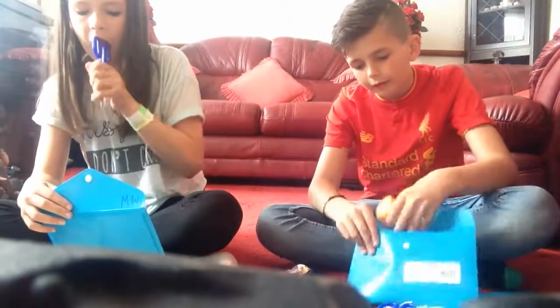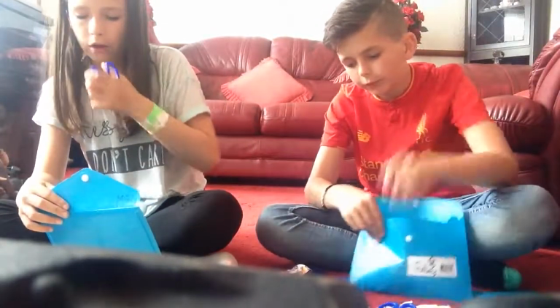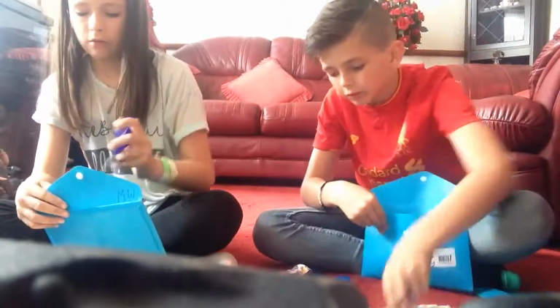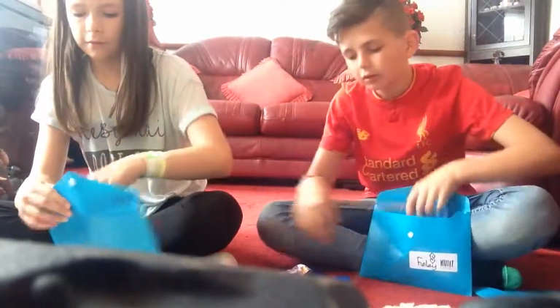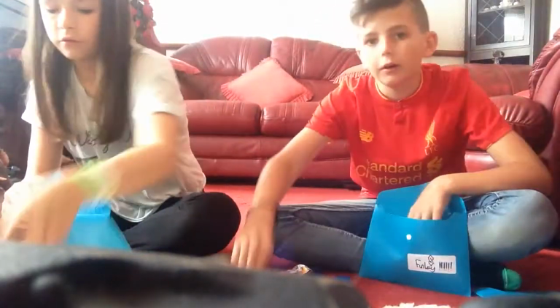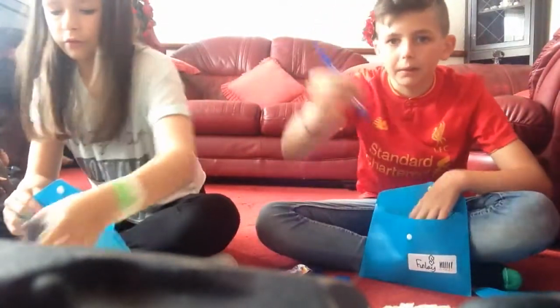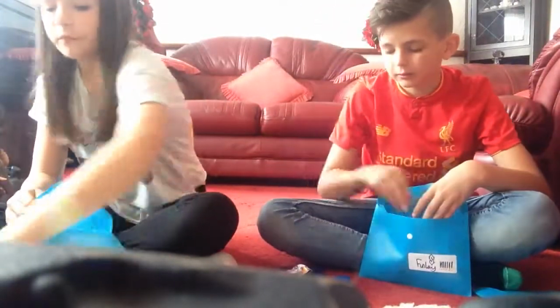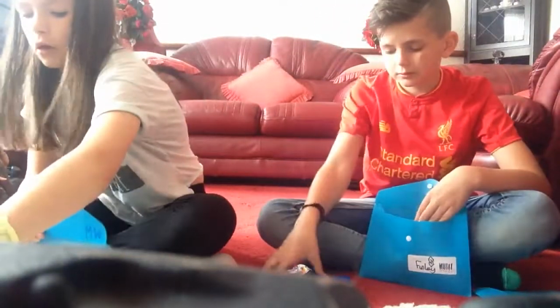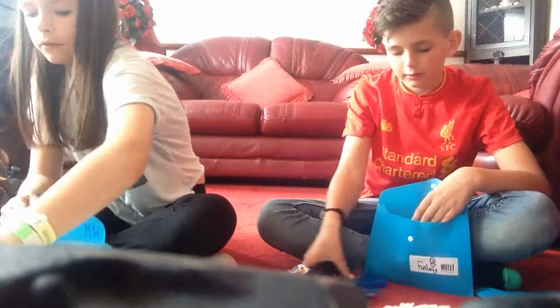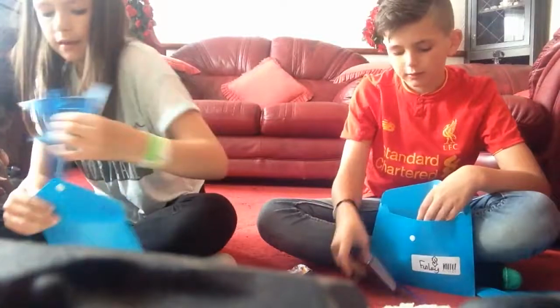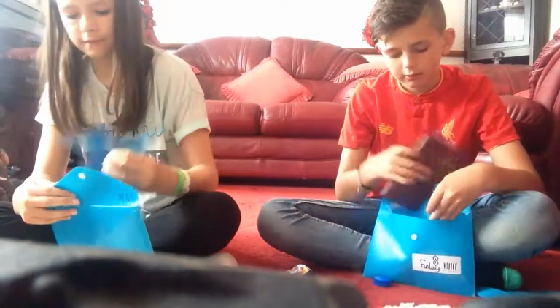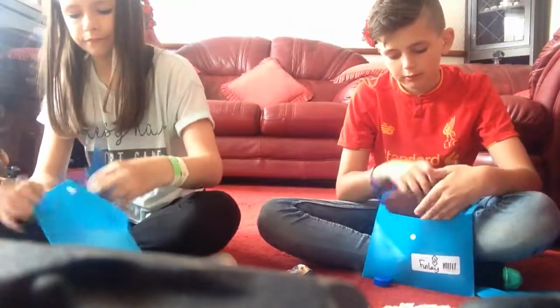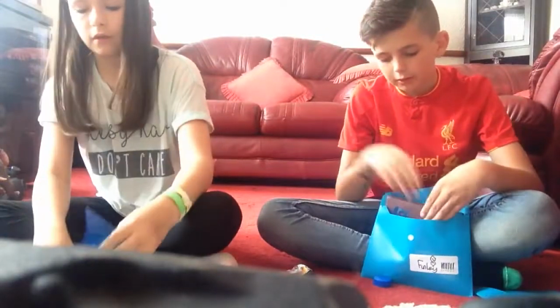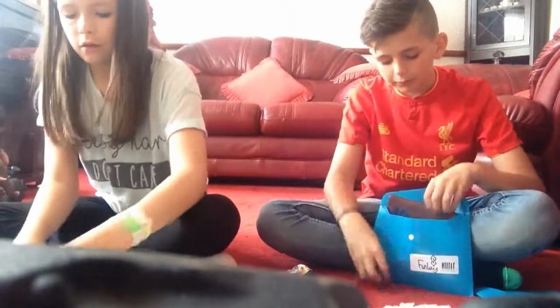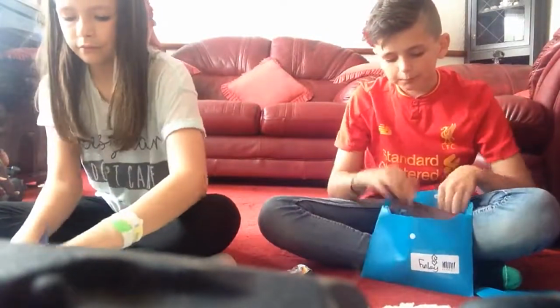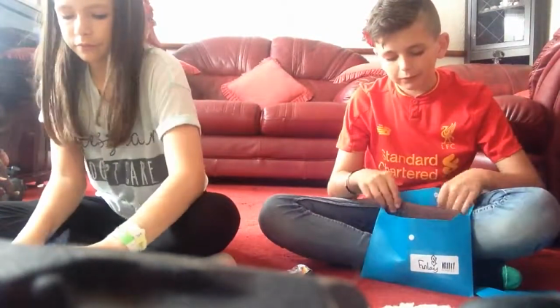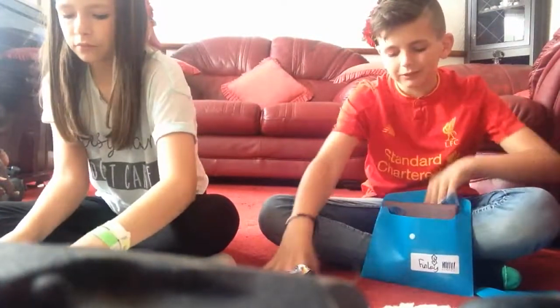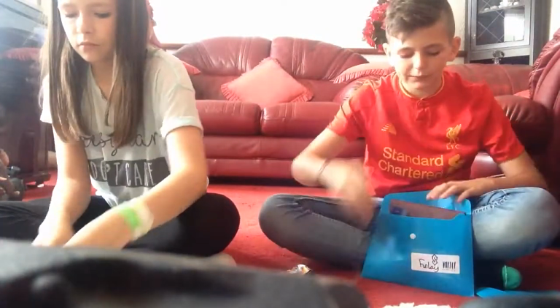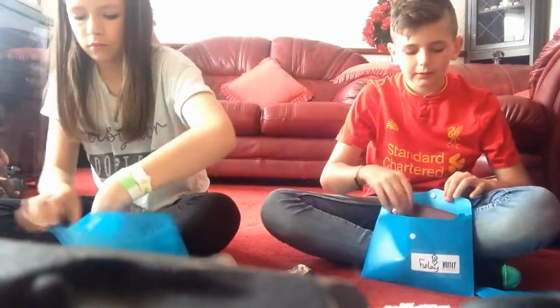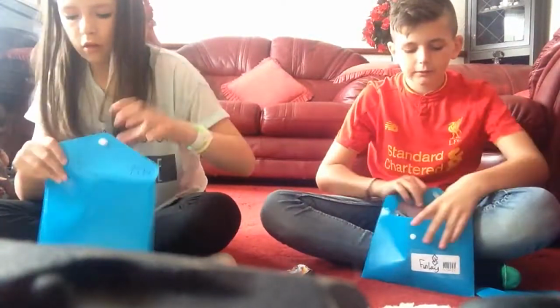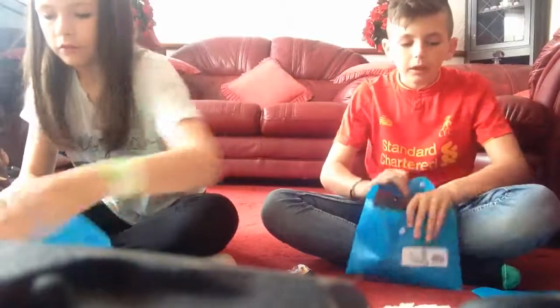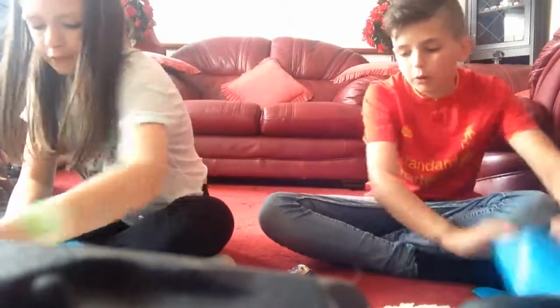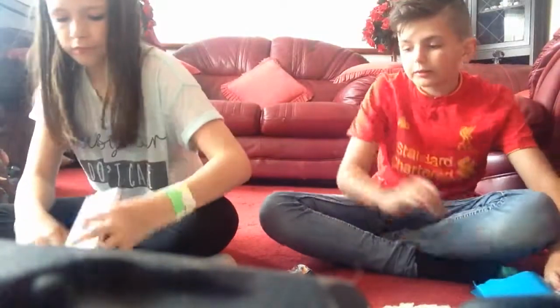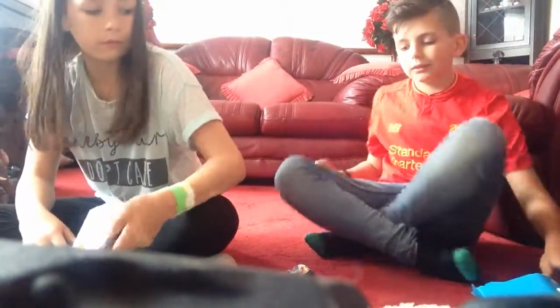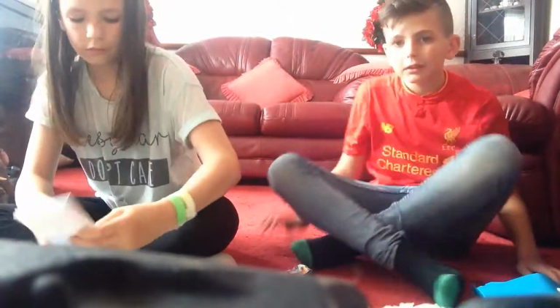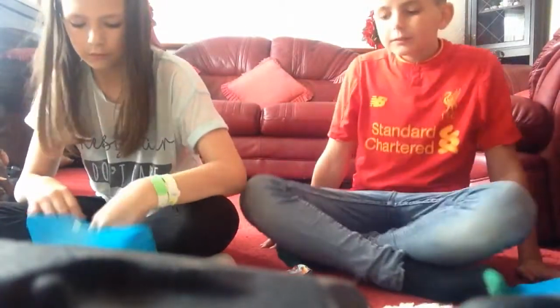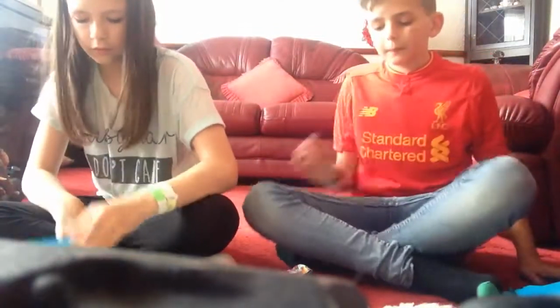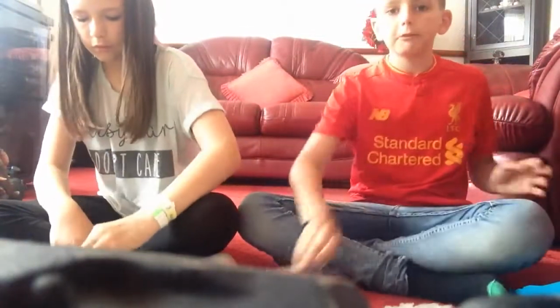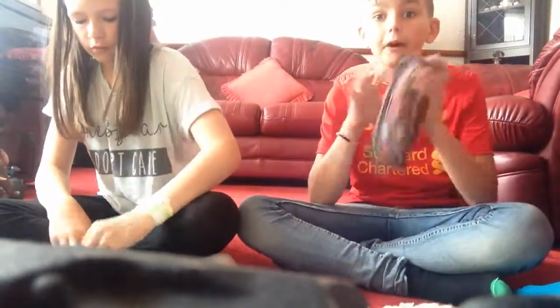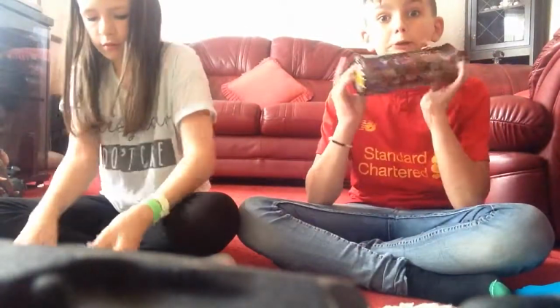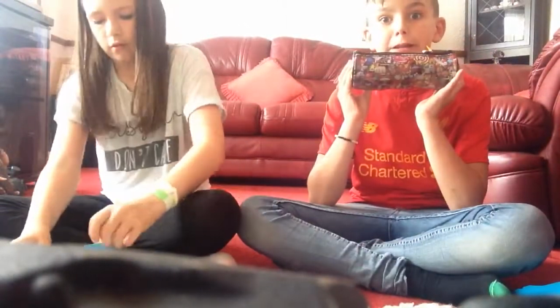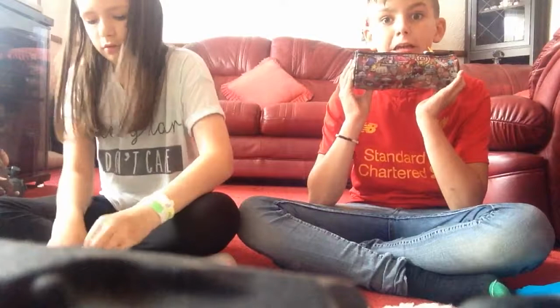That's our folders. I'm going to move on to our pencil cases now. I like pencil in that. Our emoji pencil cases.